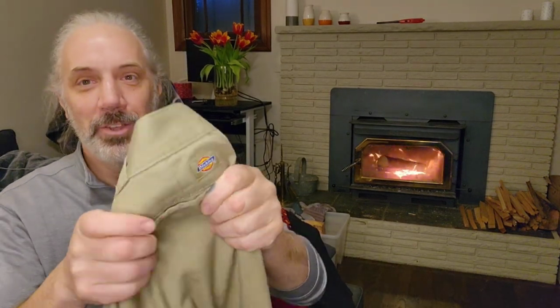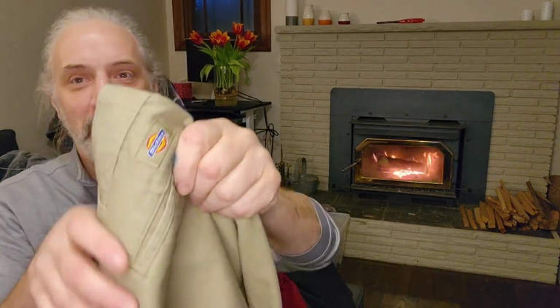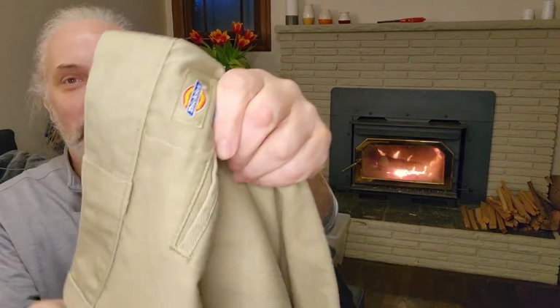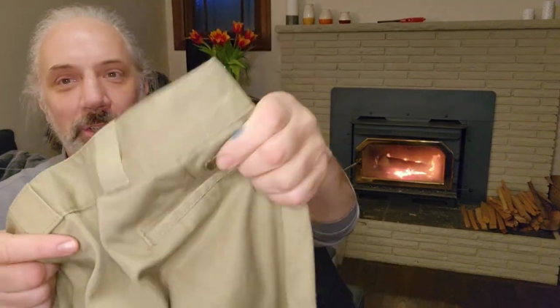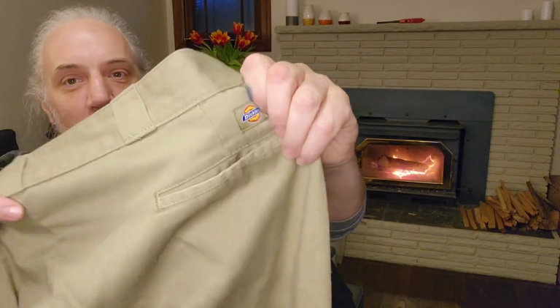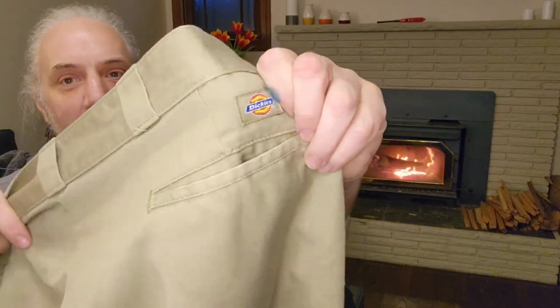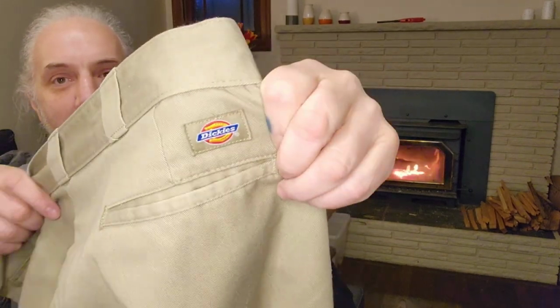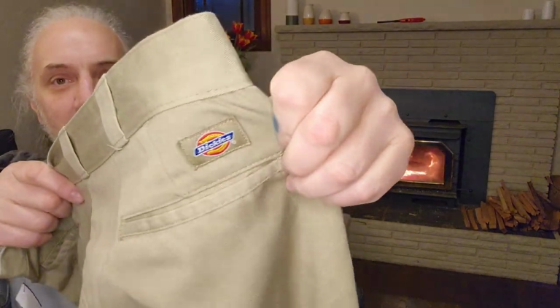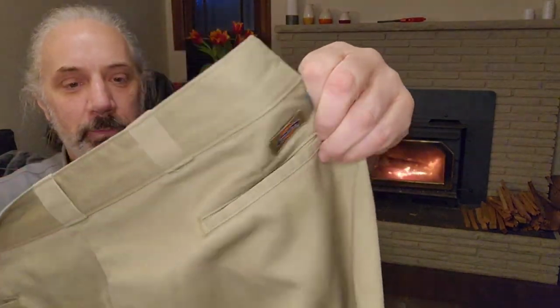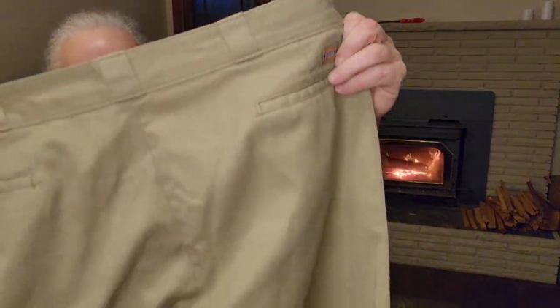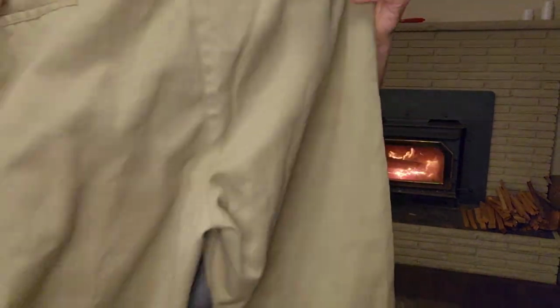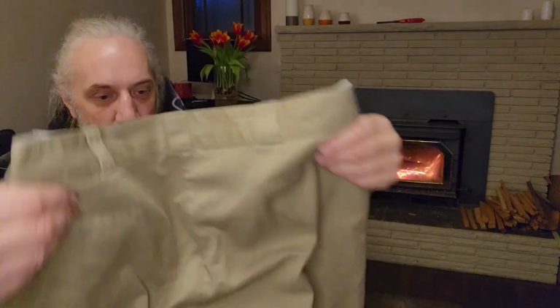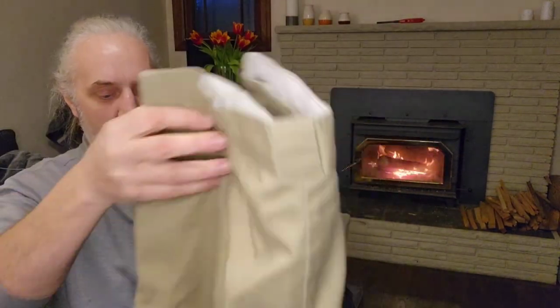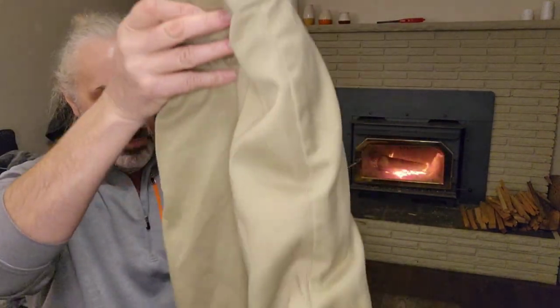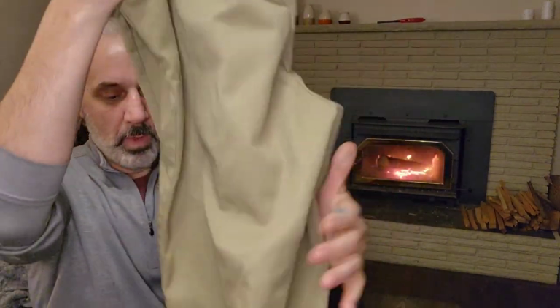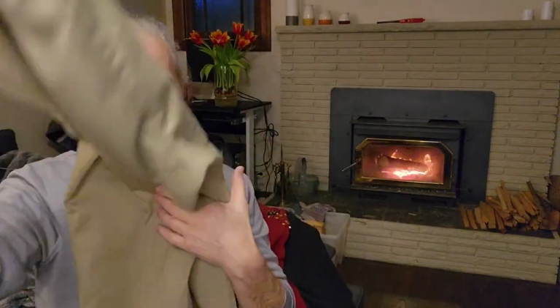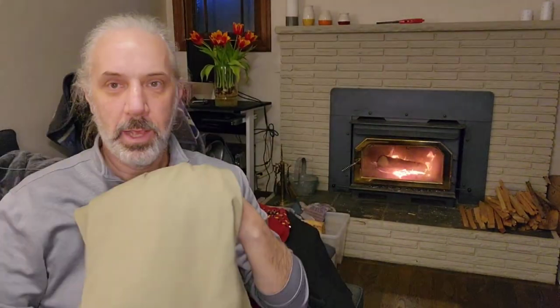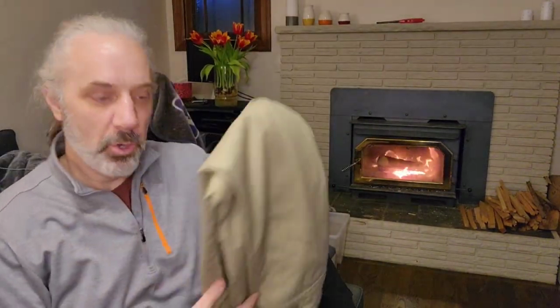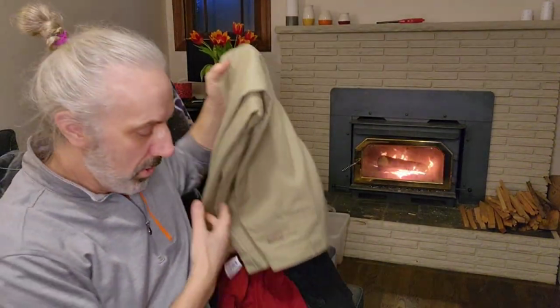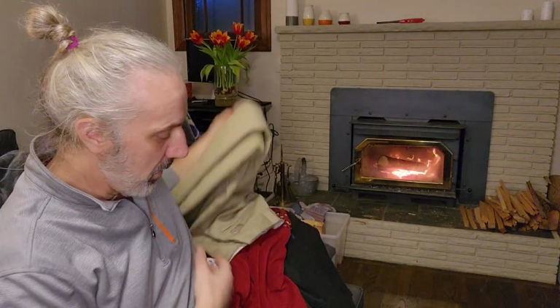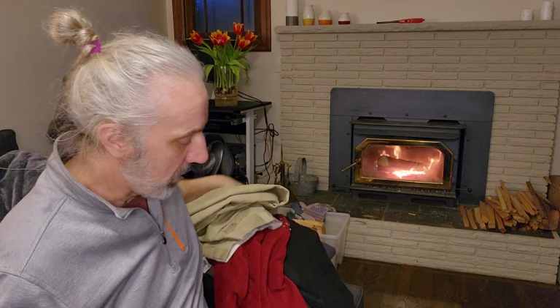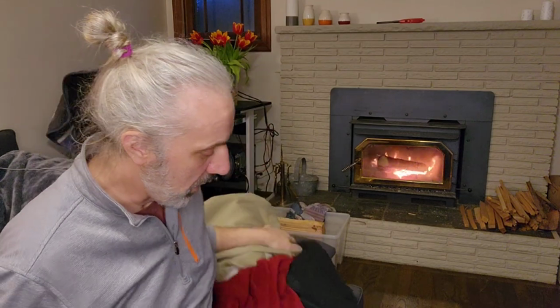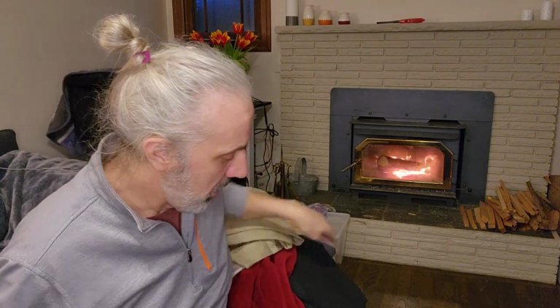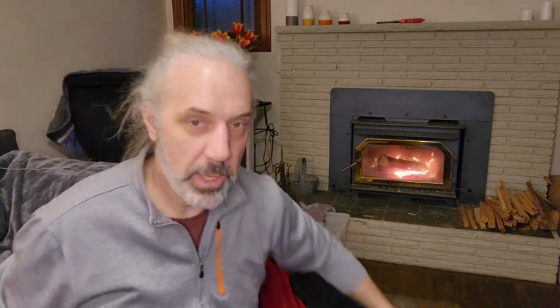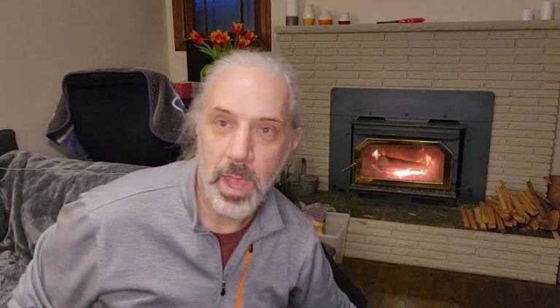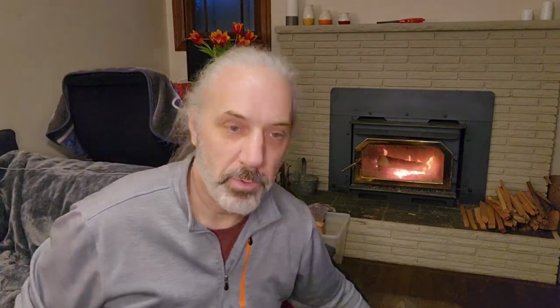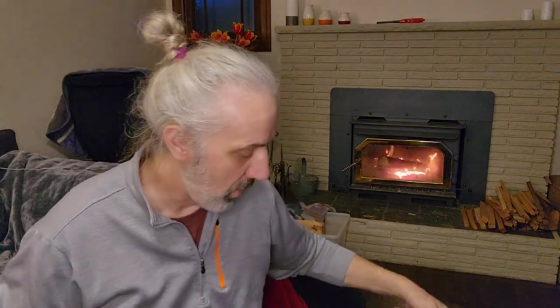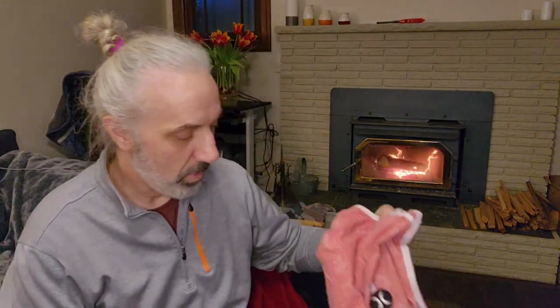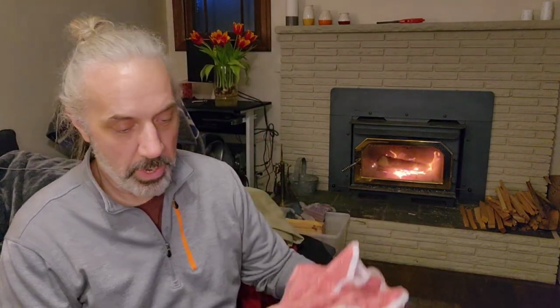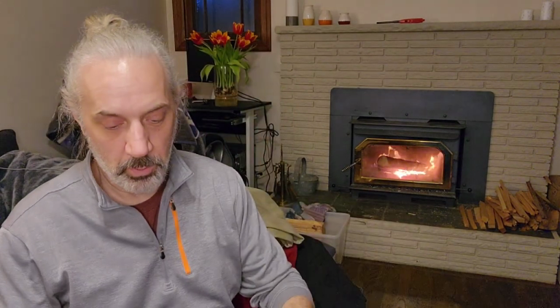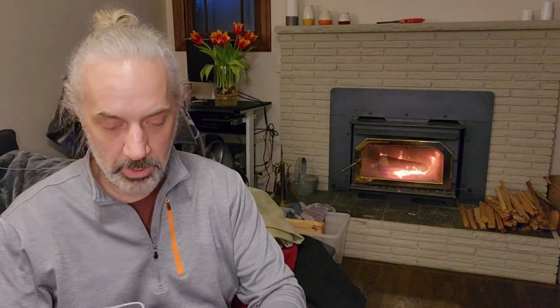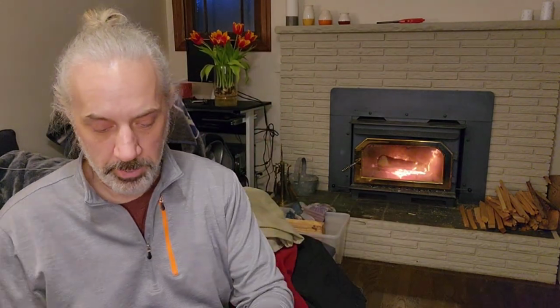Dickies jeans — not jeans, but khakis. Anything that's Dickies khakis I just grab them right away. It's a no-brainer for me.